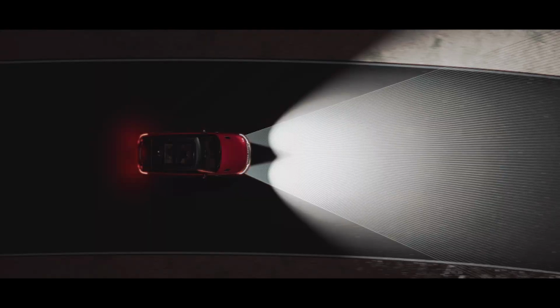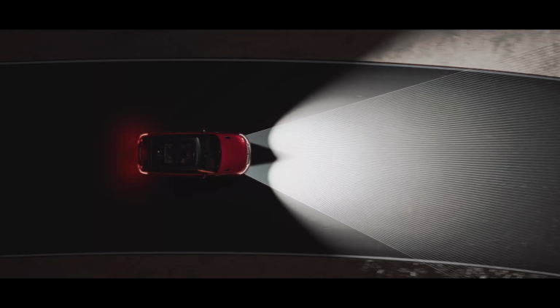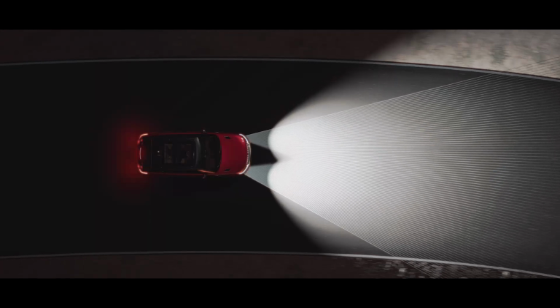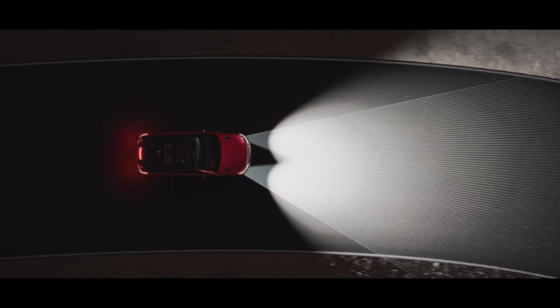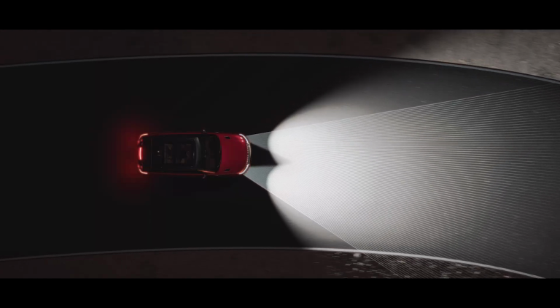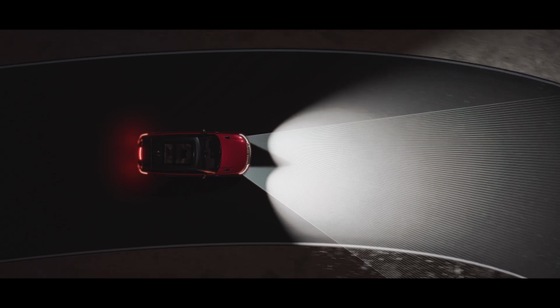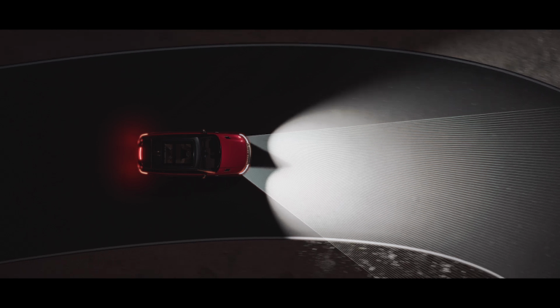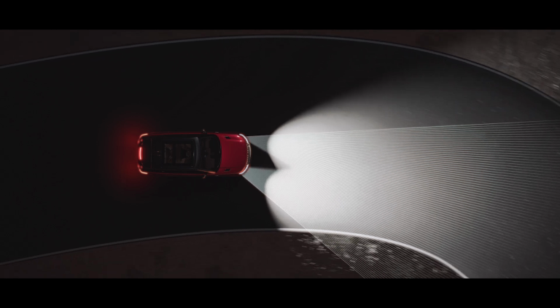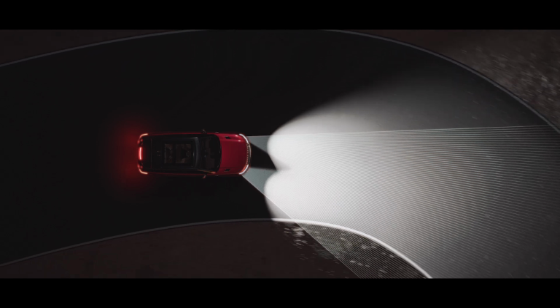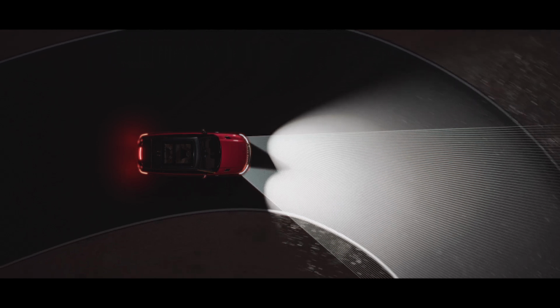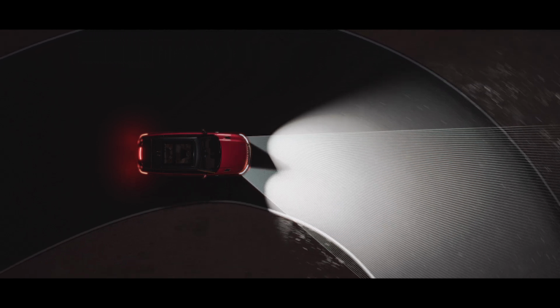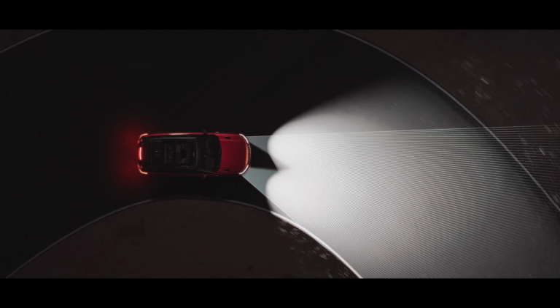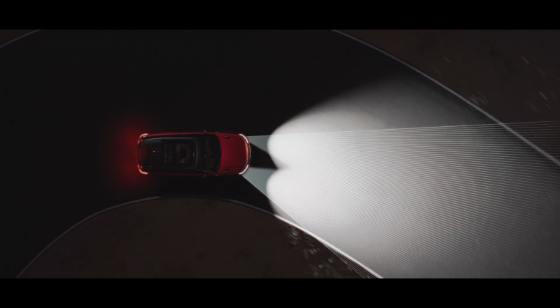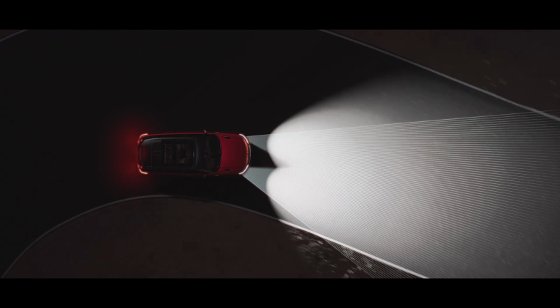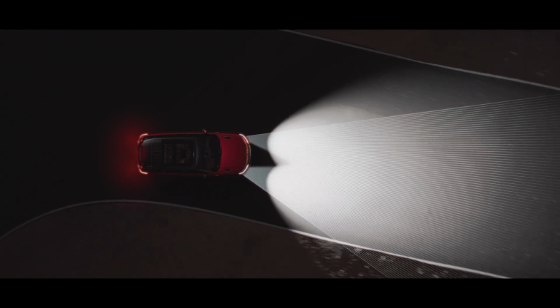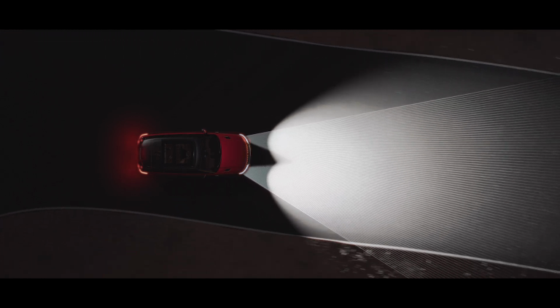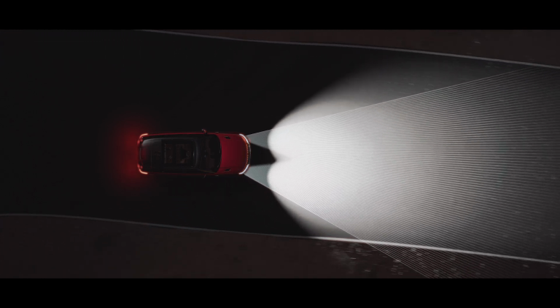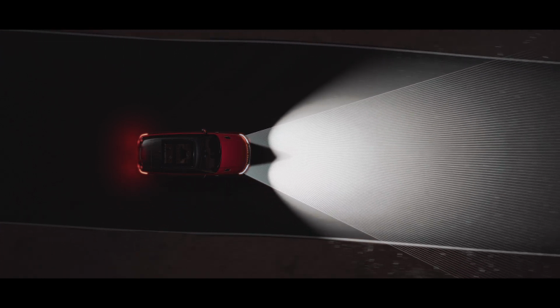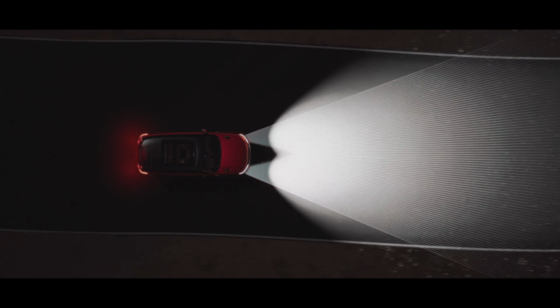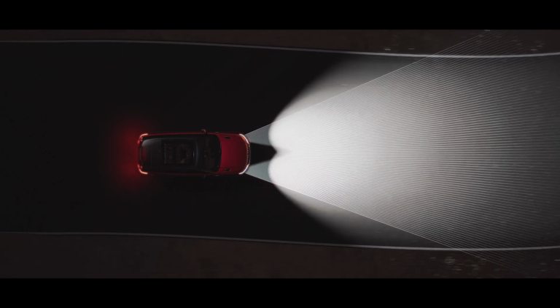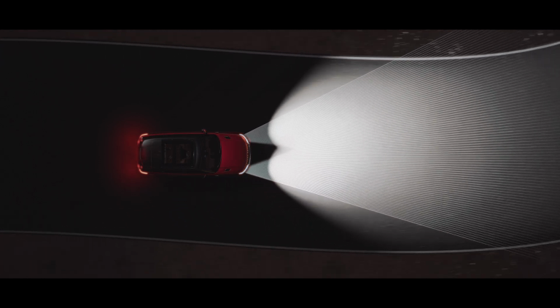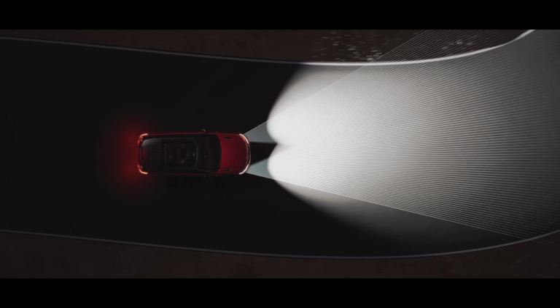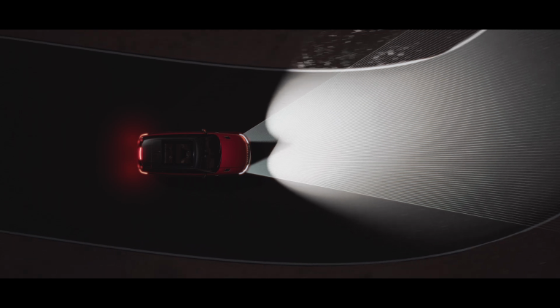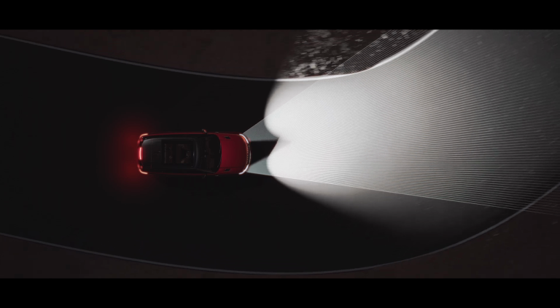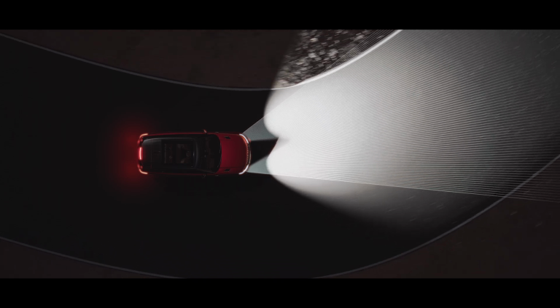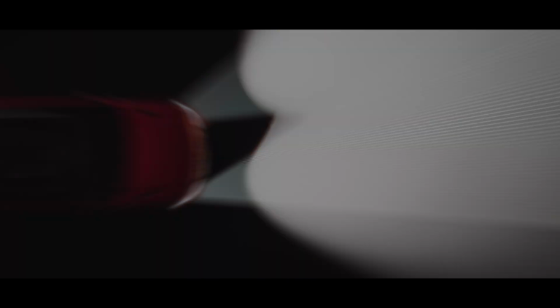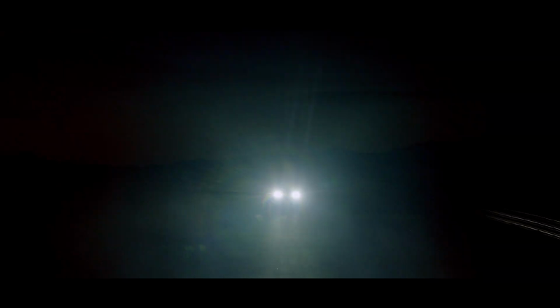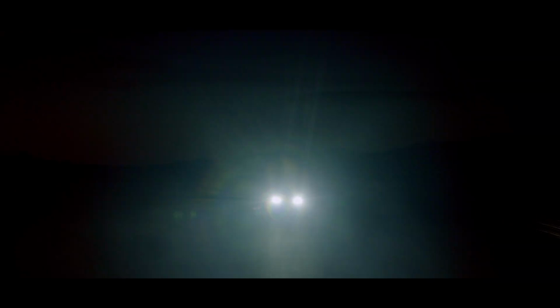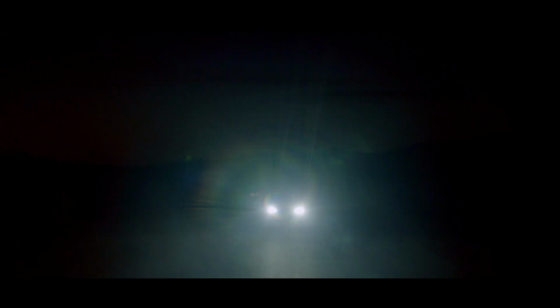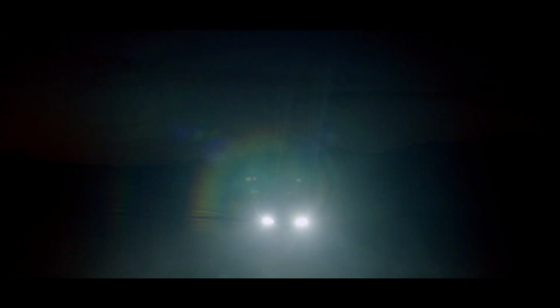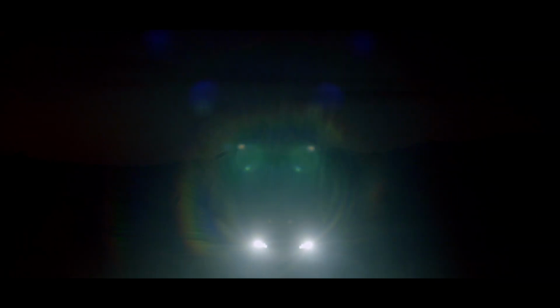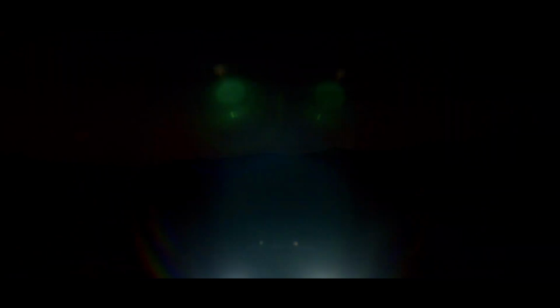Adaptive front lighting uses navigation data to preemptively follow the road ahead for greater visibility, optimizing the driving experience in all conditions.